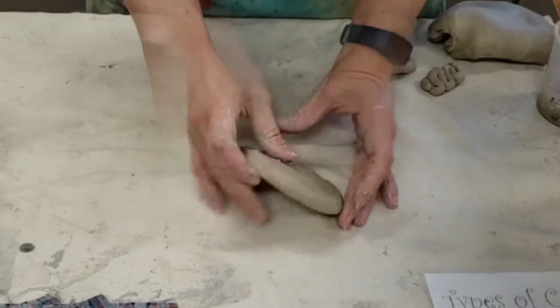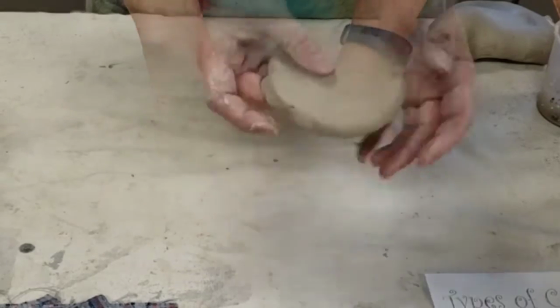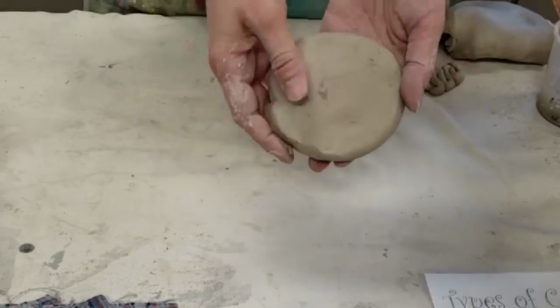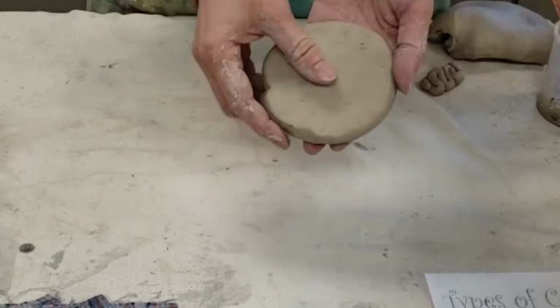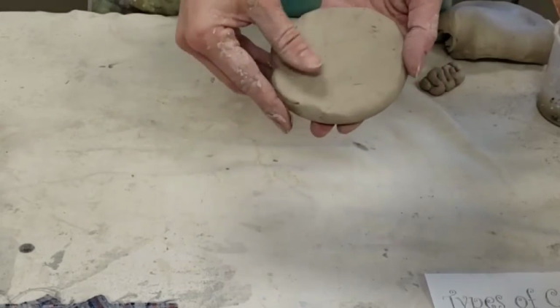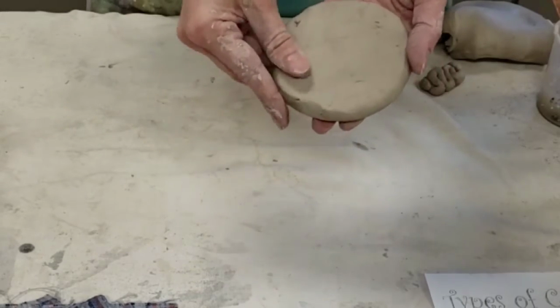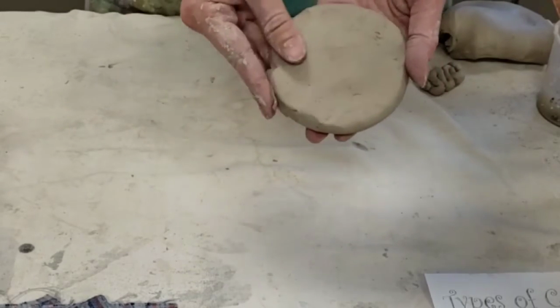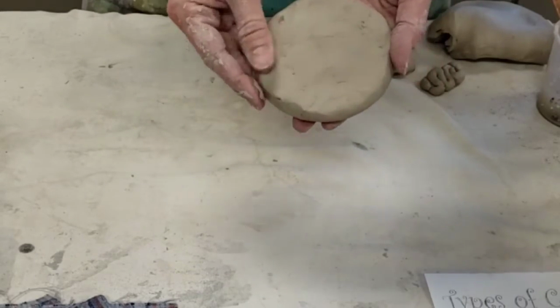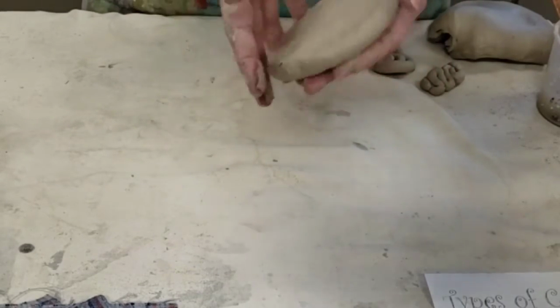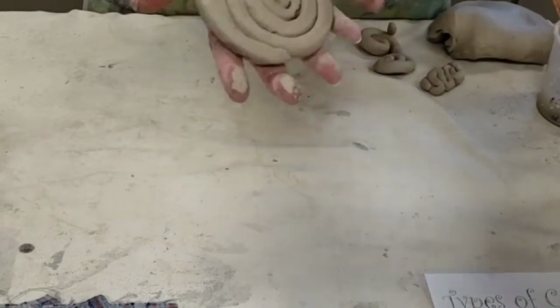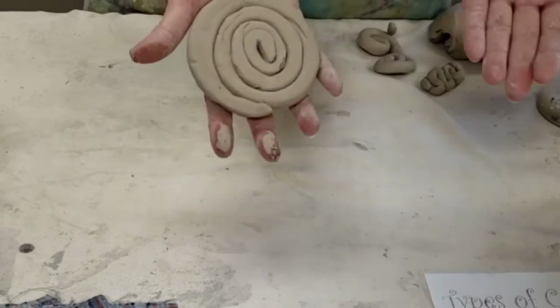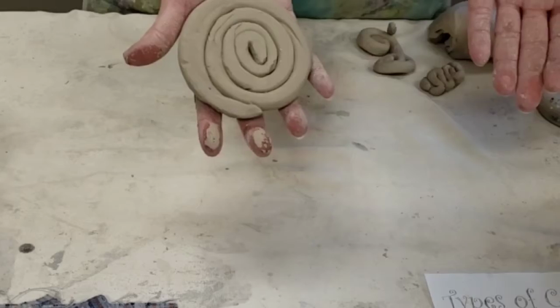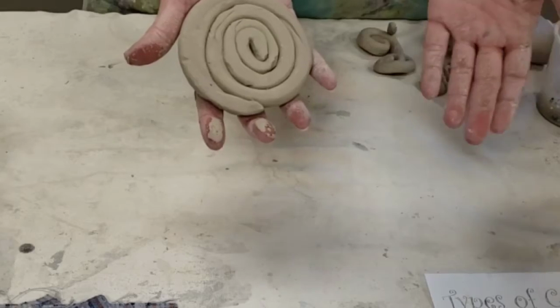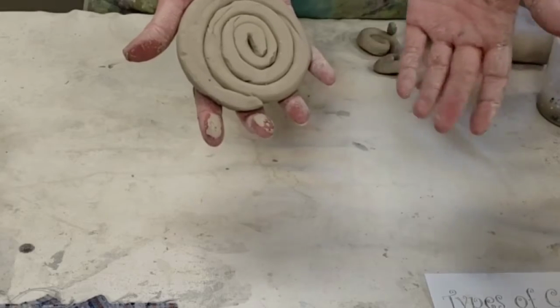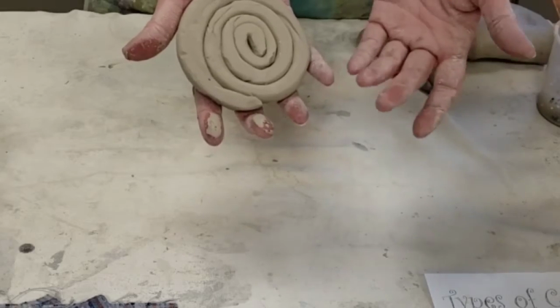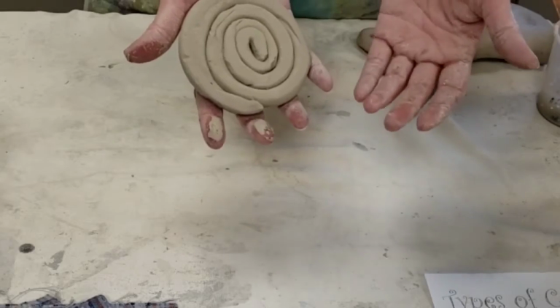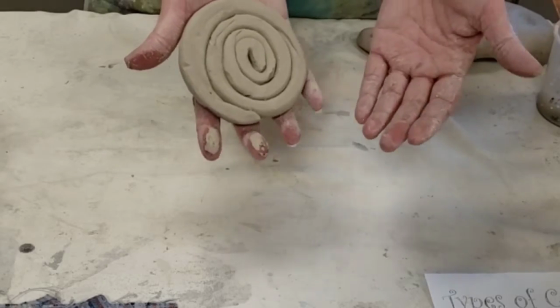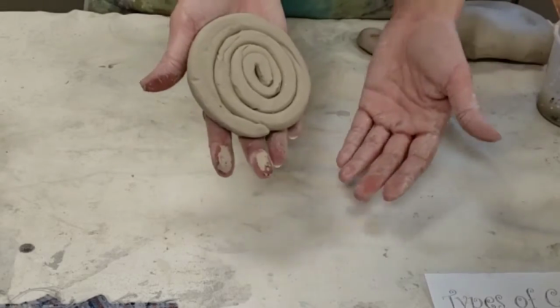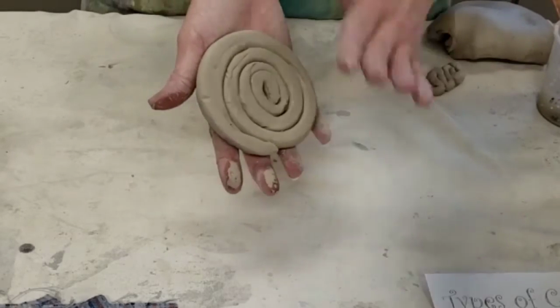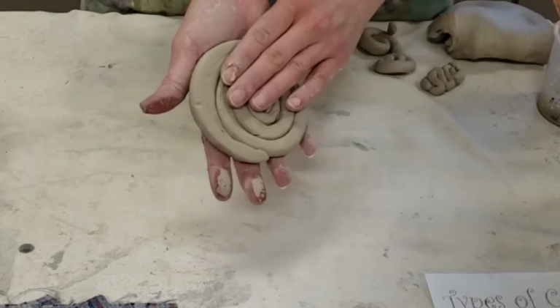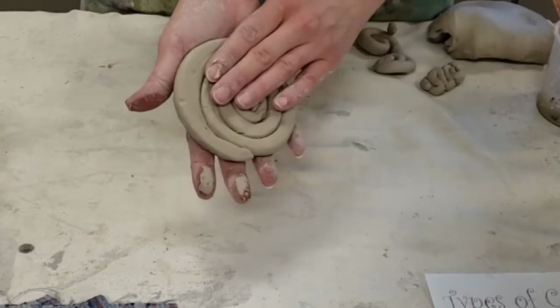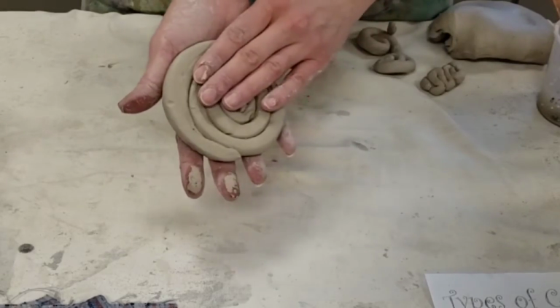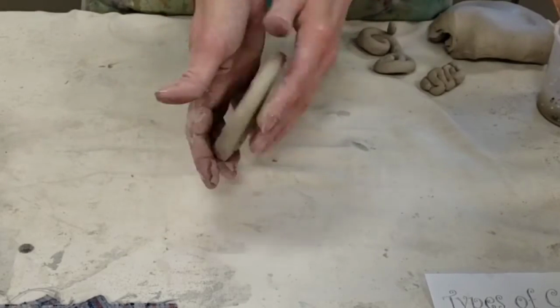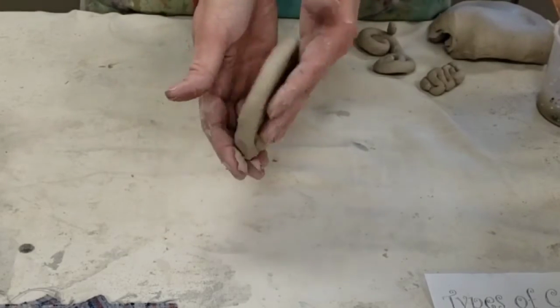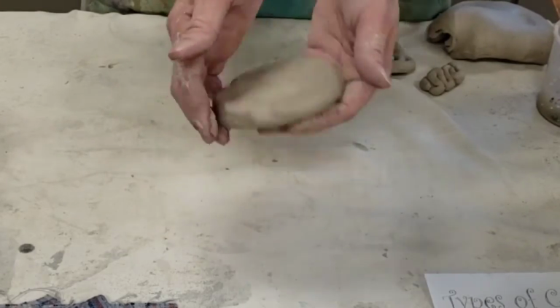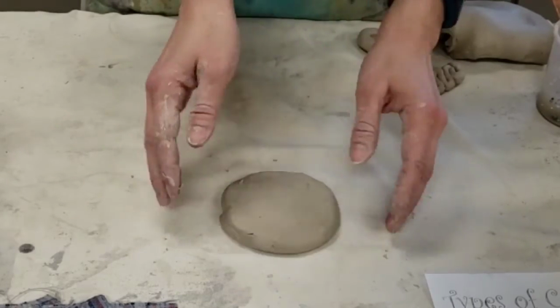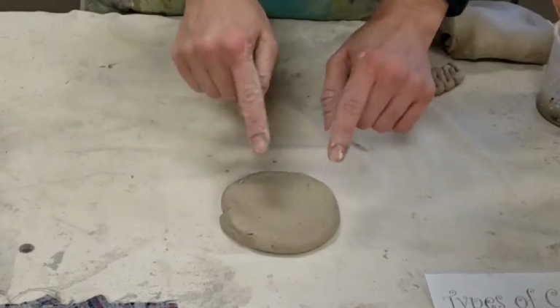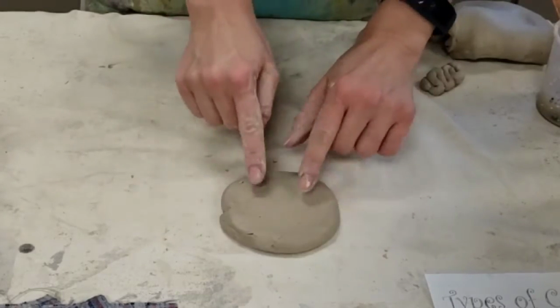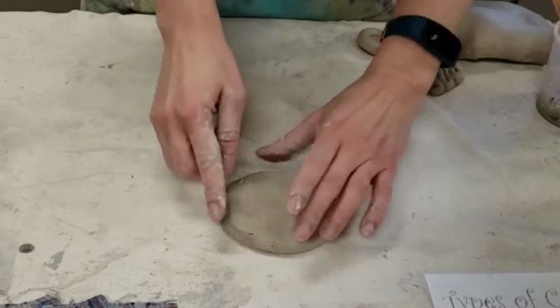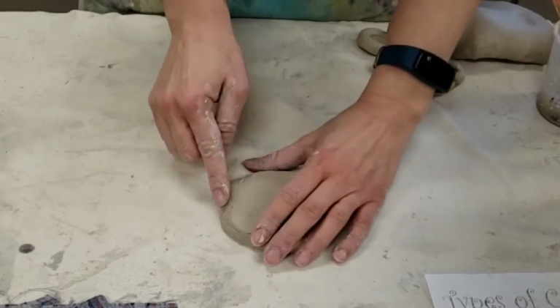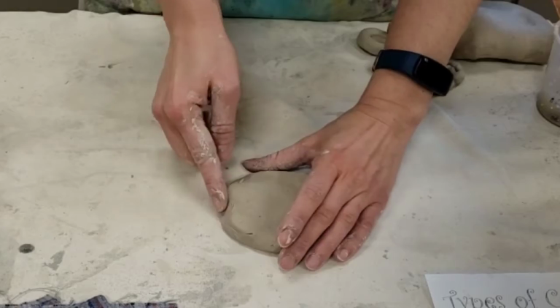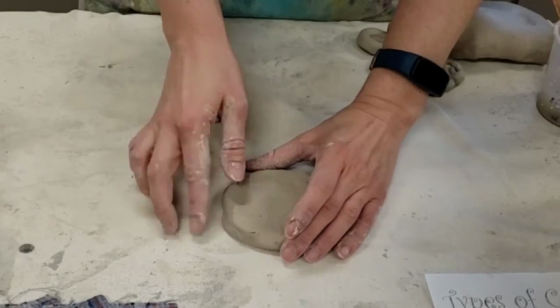I've got this side totally smooth. On the other side, we can still see the spiral. This would be the bottom side, and this is going to go on the inside.